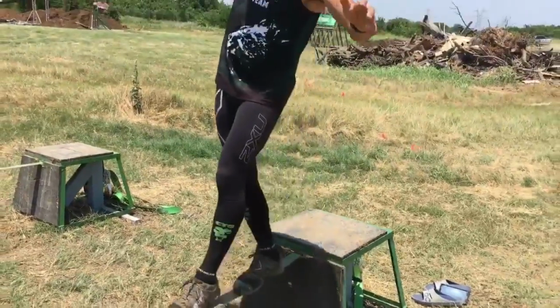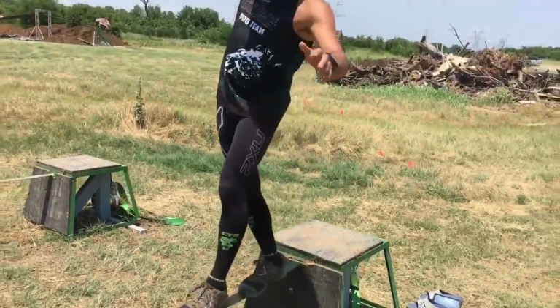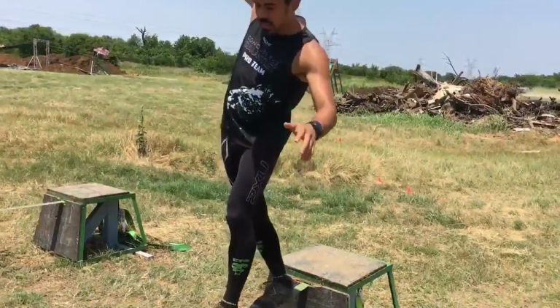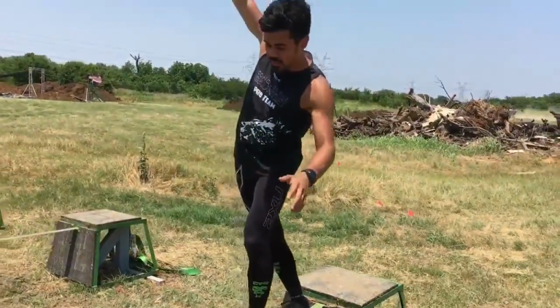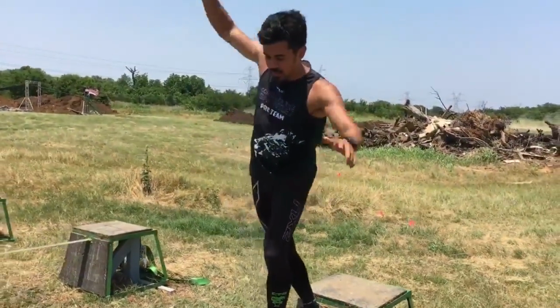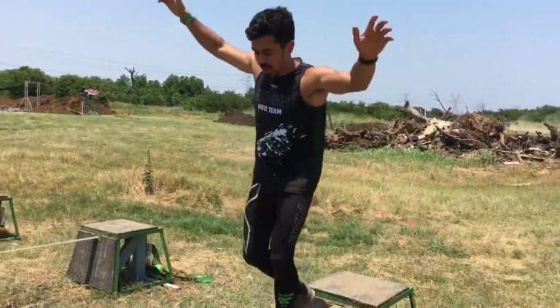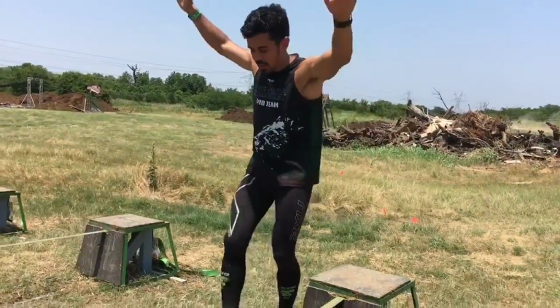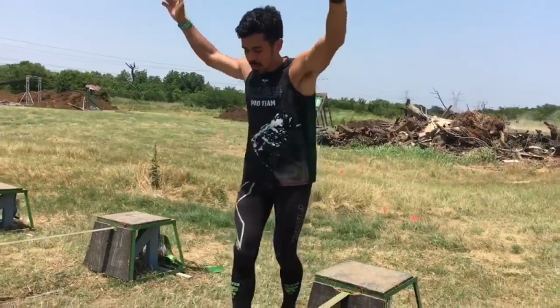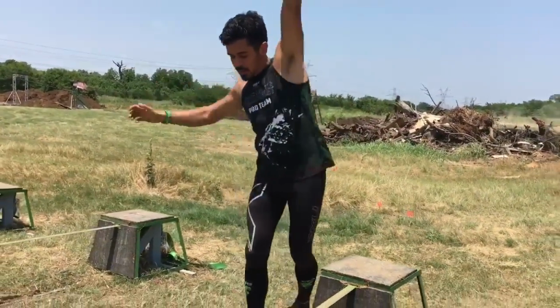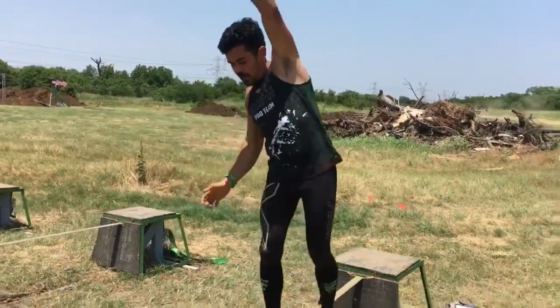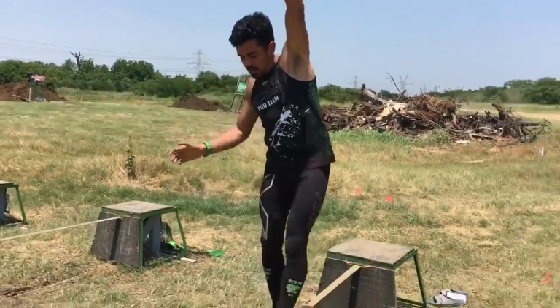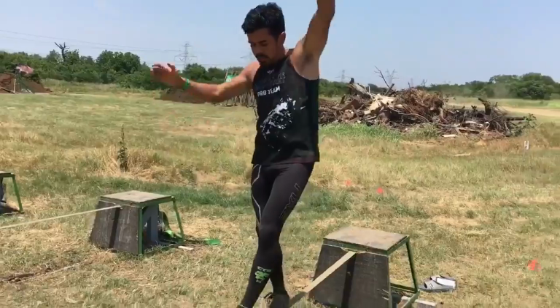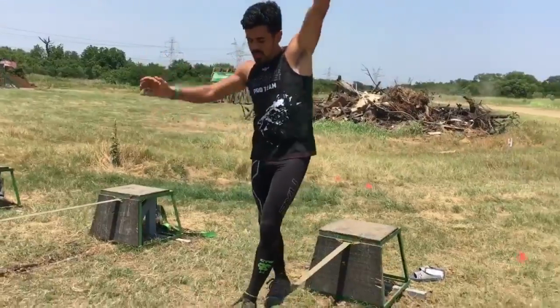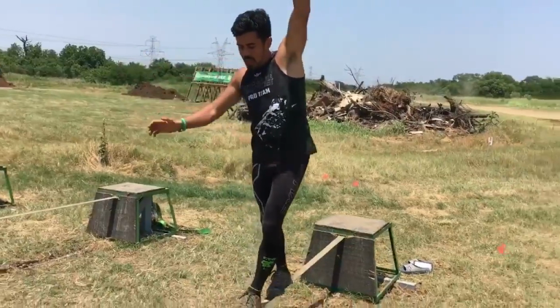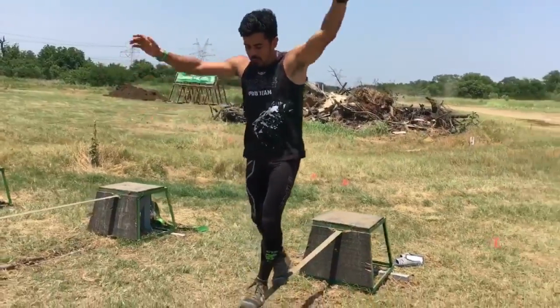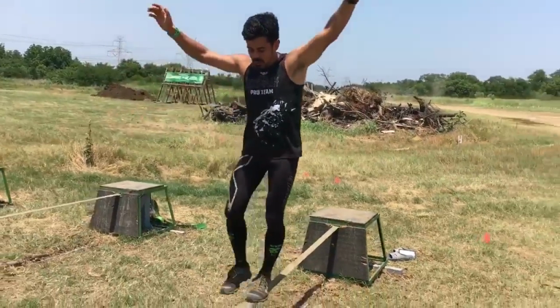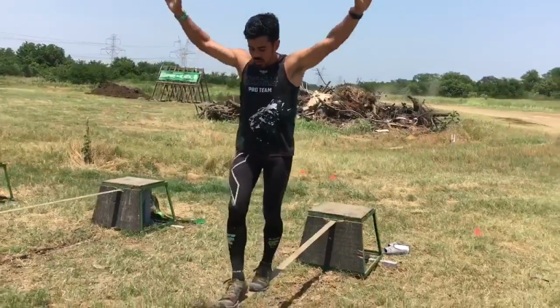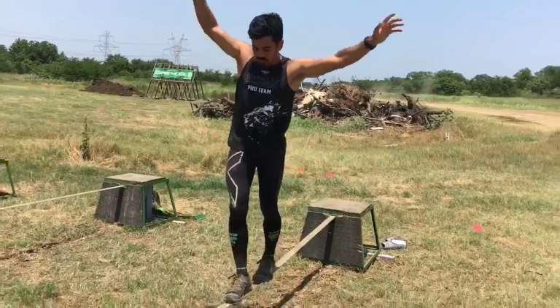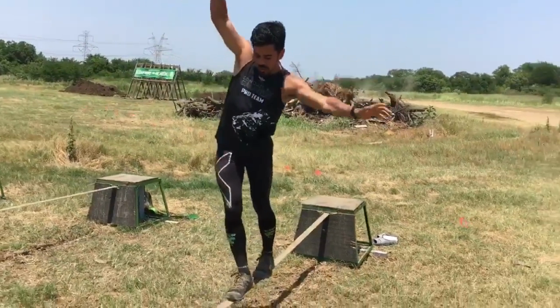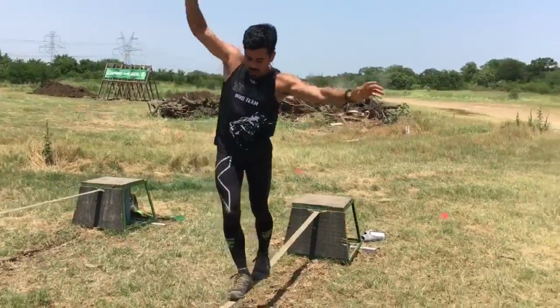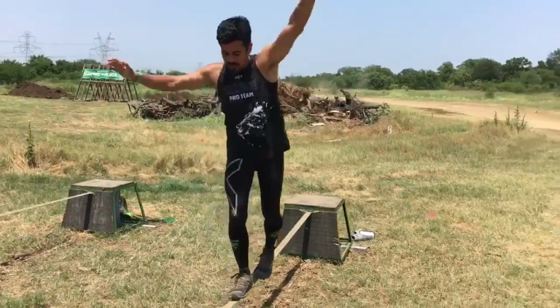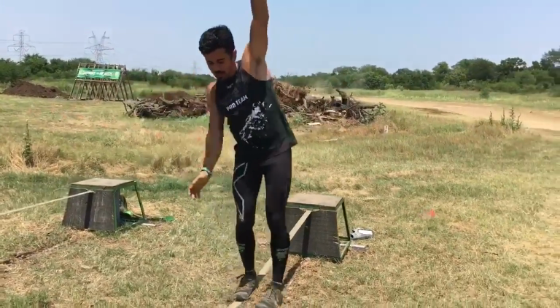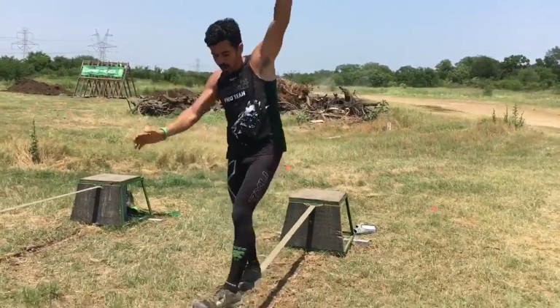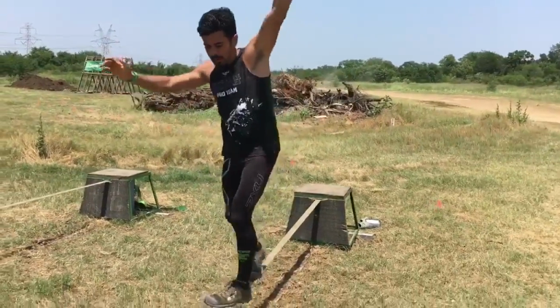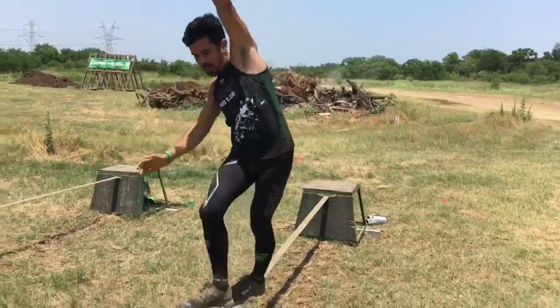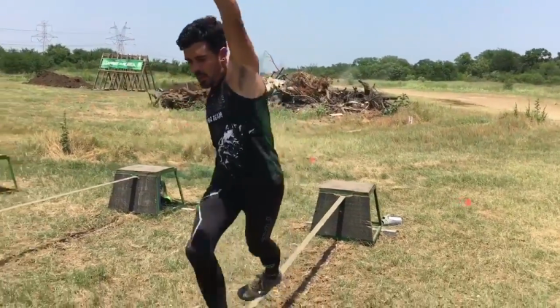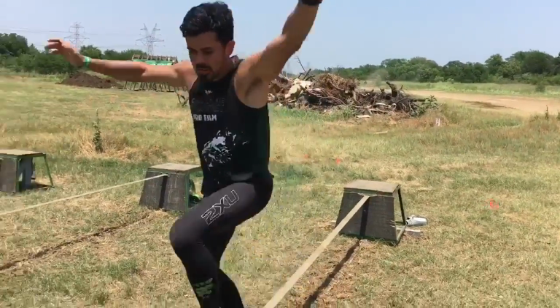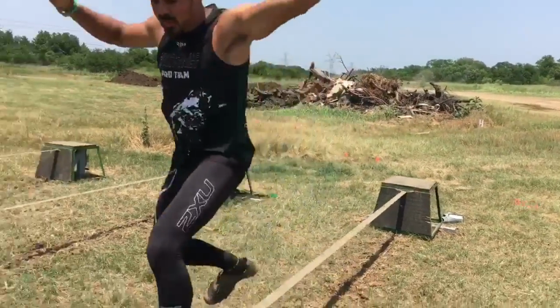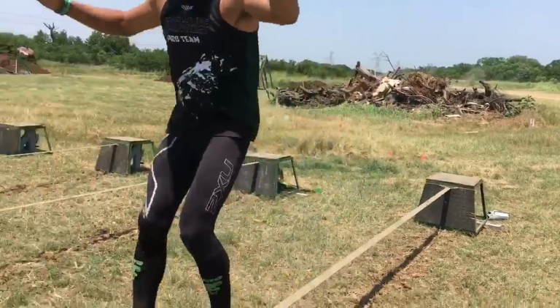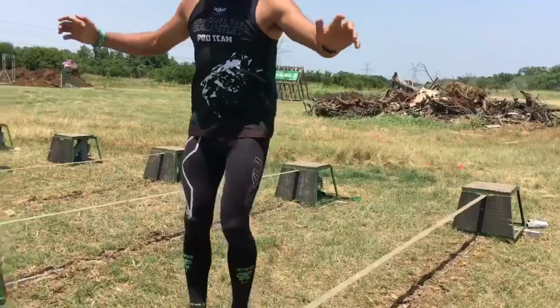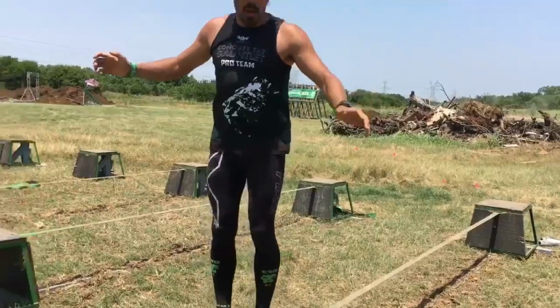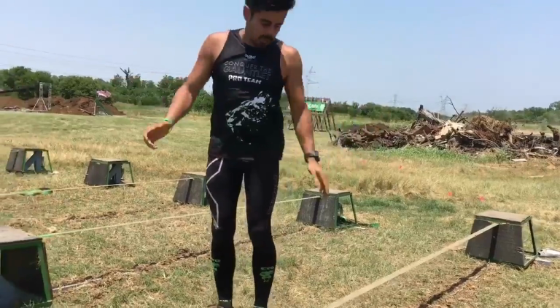Again, as mentioned, keep your hands high. Take slow steps. If you start freaking out a little that you're going to fall, I like to take a couple quick steps and reach for the platform.